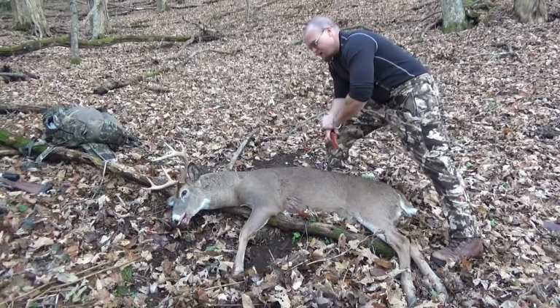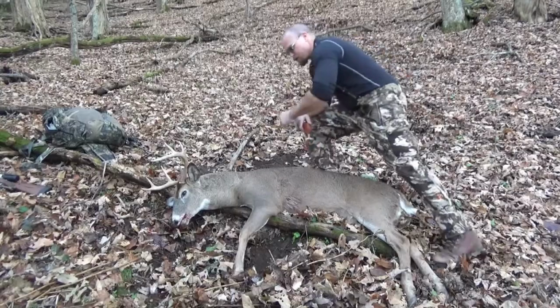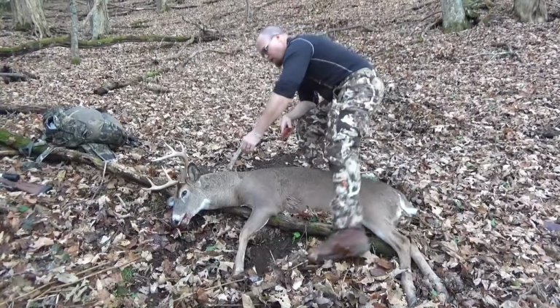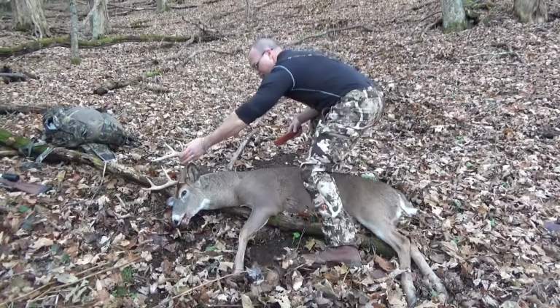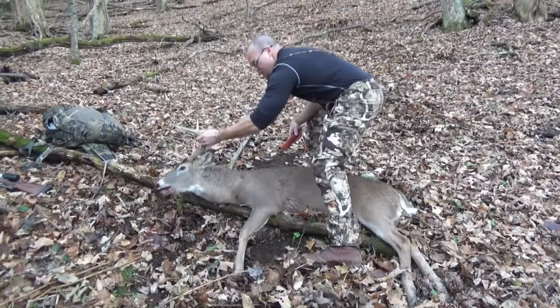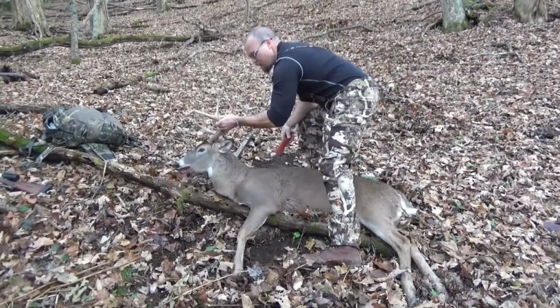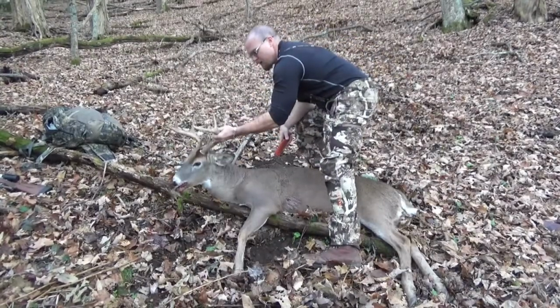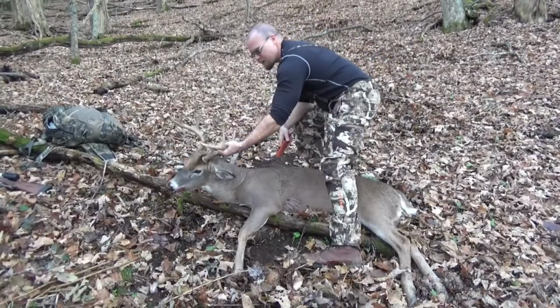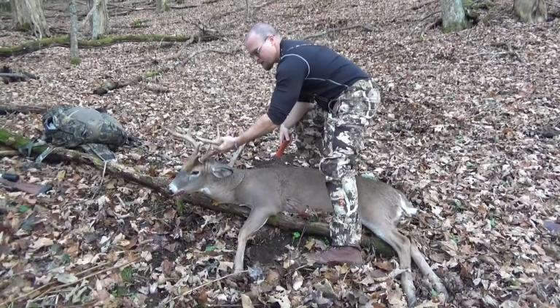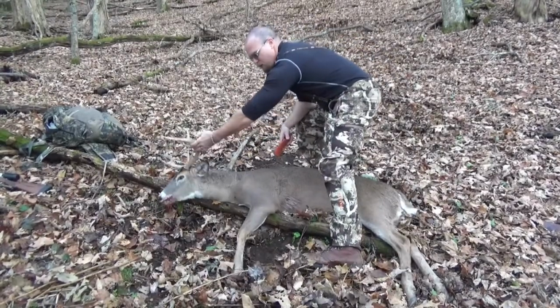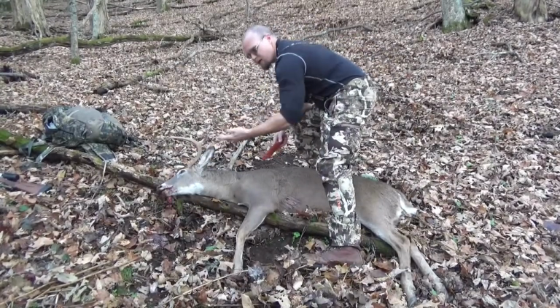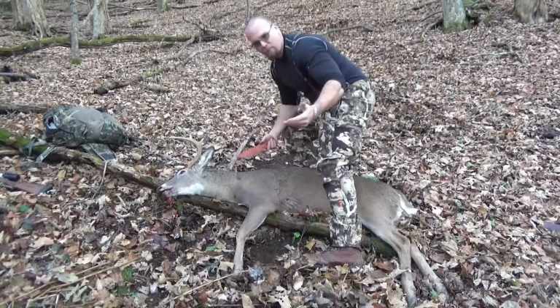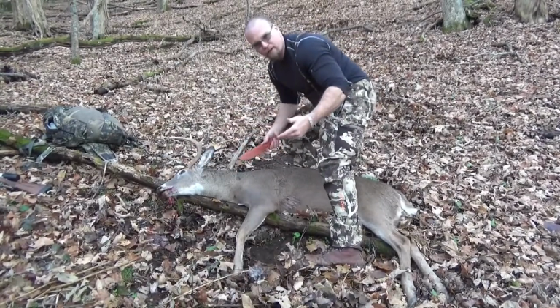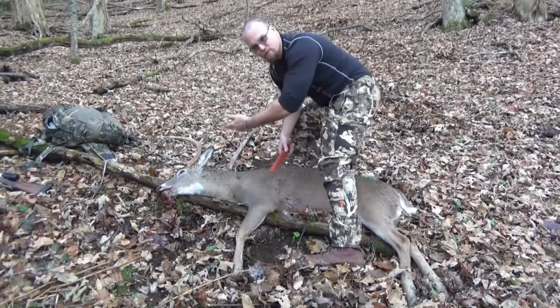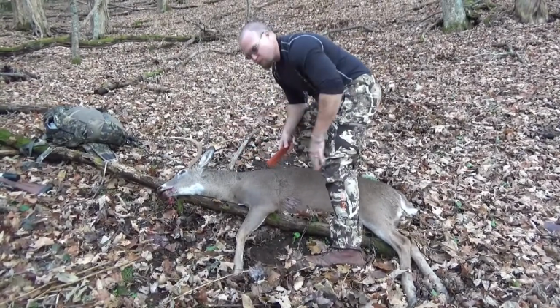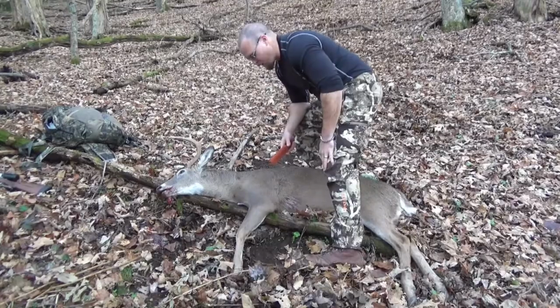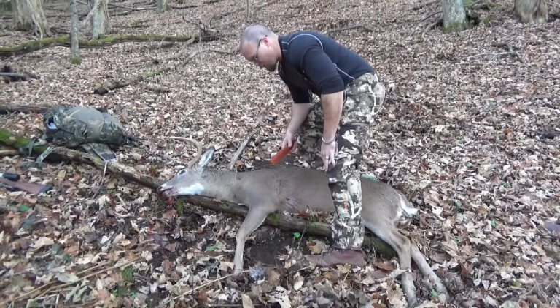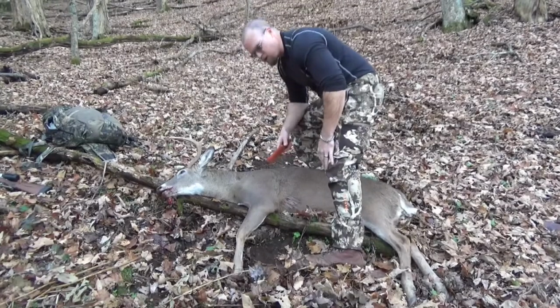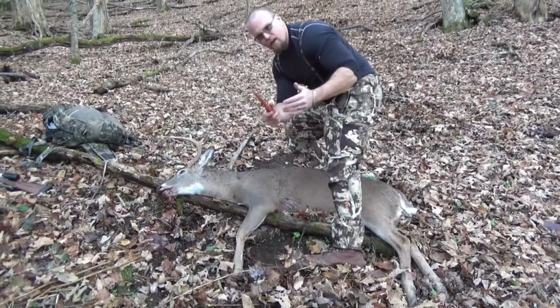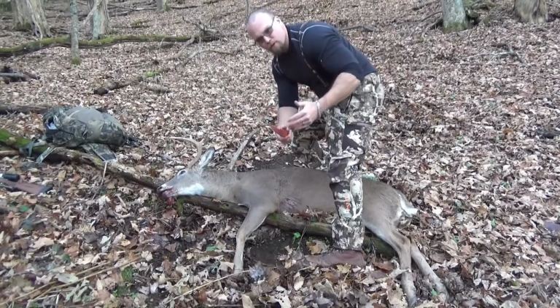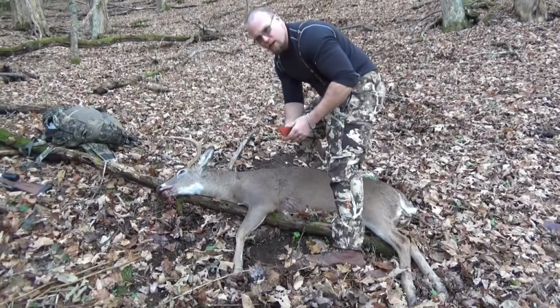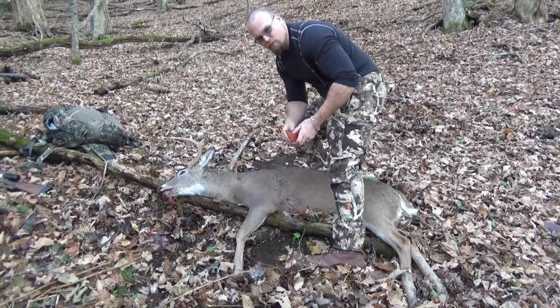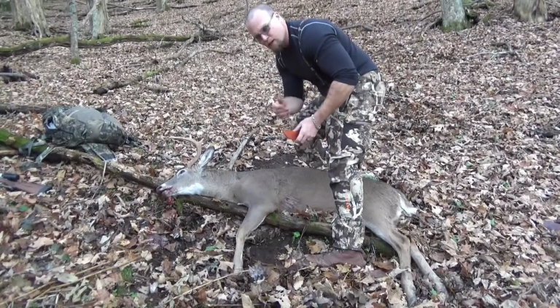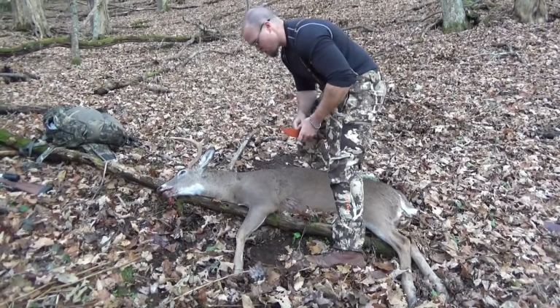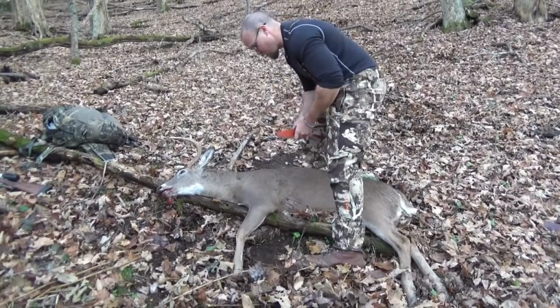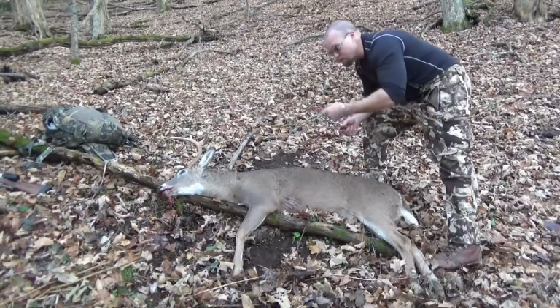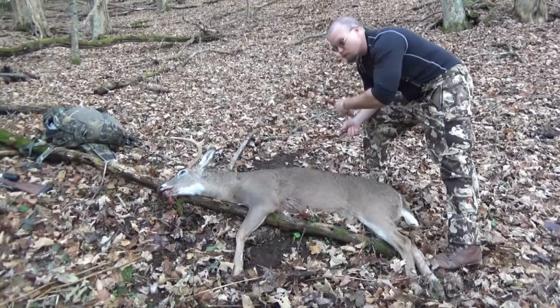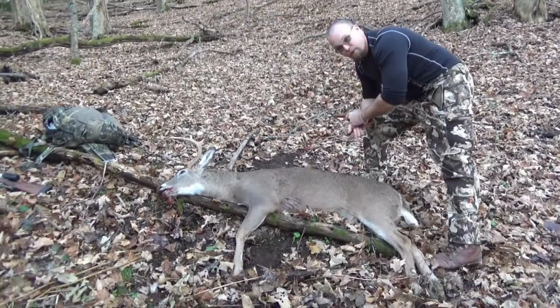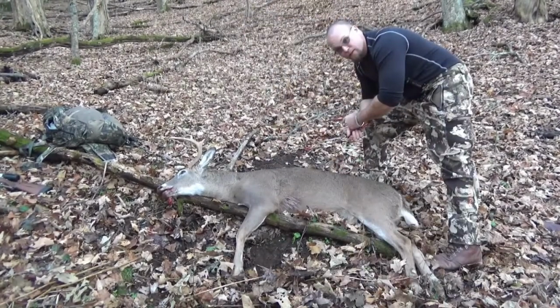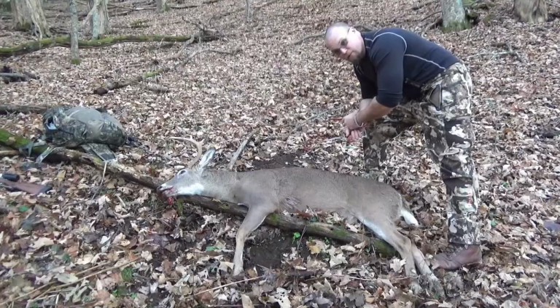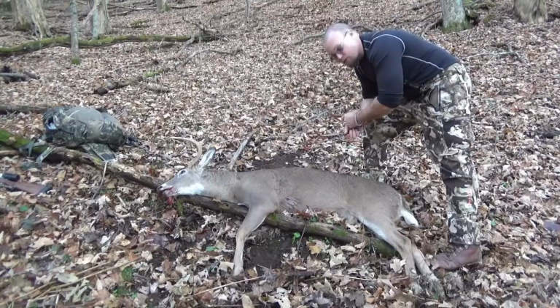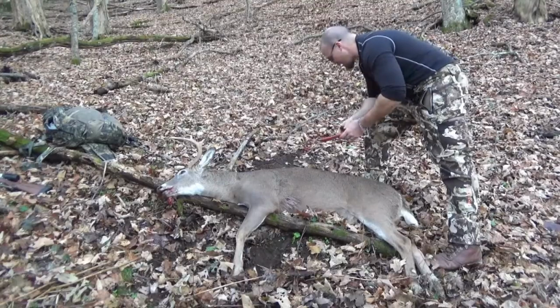It's a really good buck, but it's not one that I'm going to mount. I'll just do a European mount on him. I want to show you how to quarter a deer so that you can put it in your pack and you don't have to drag it out.